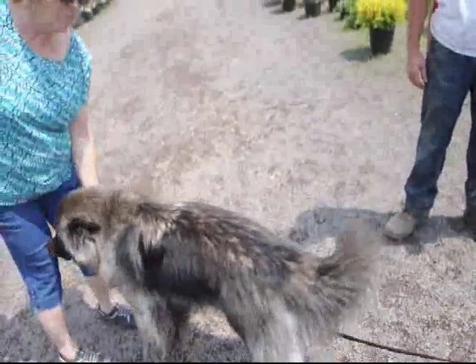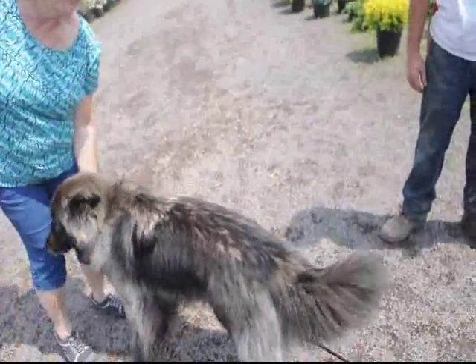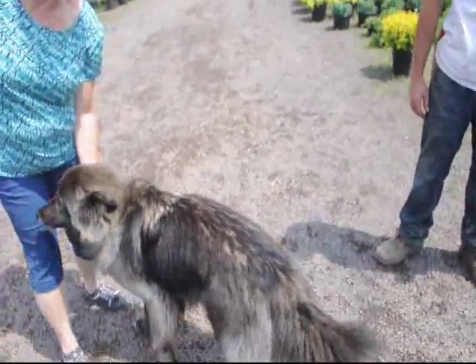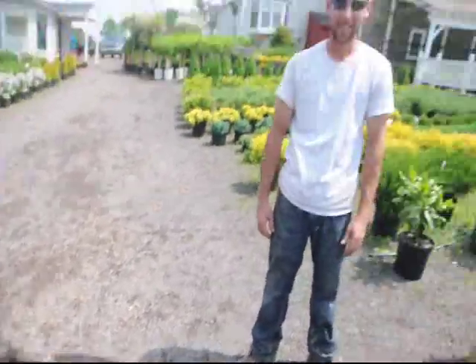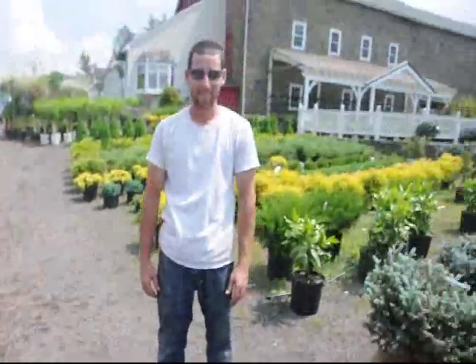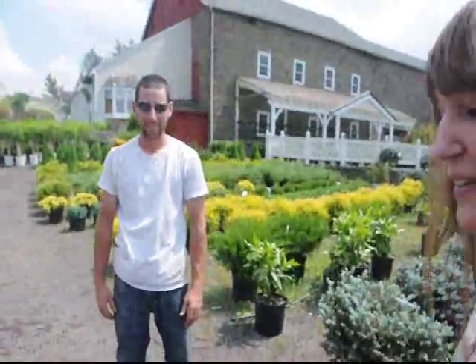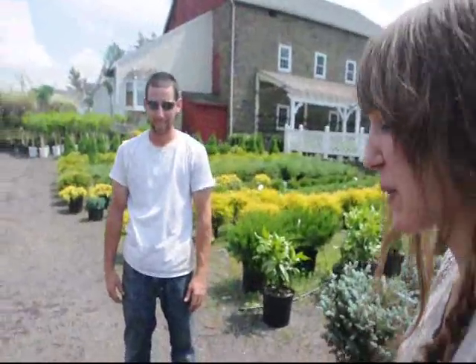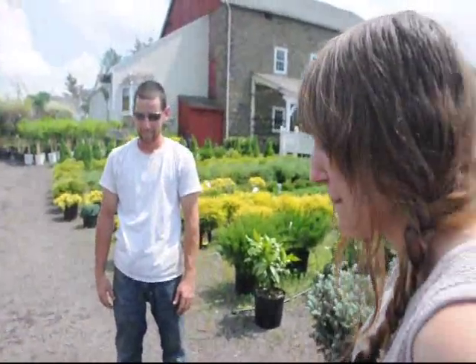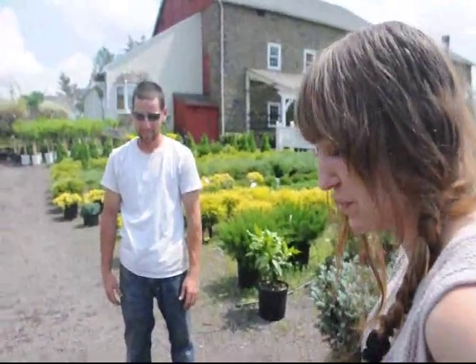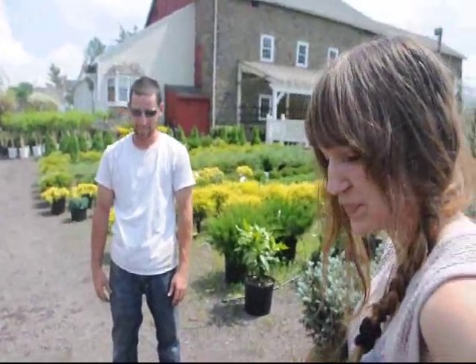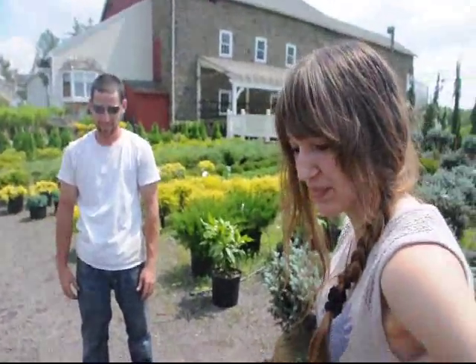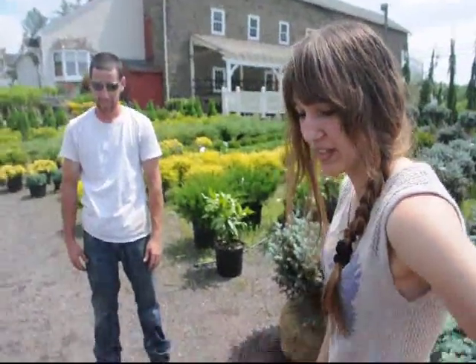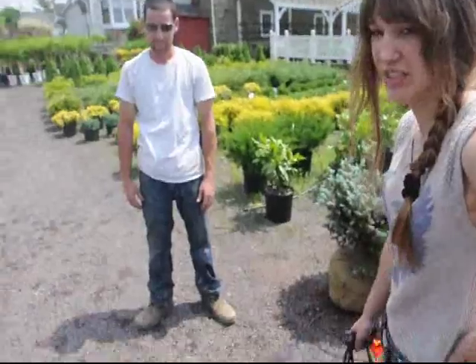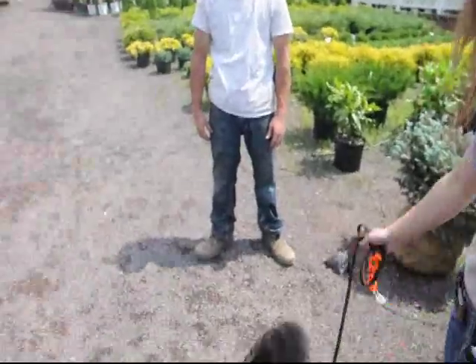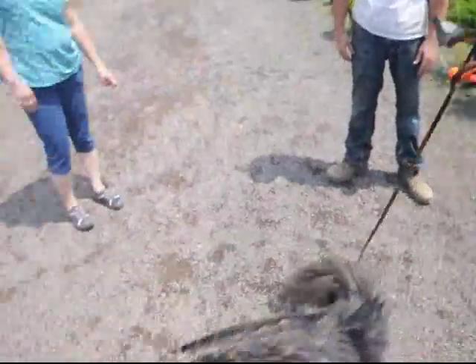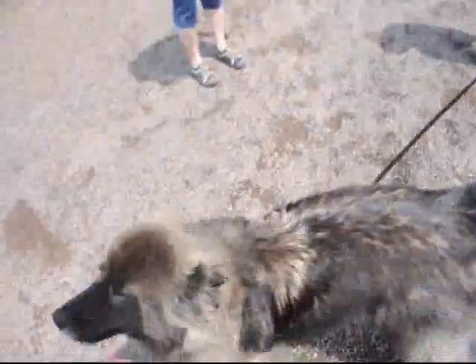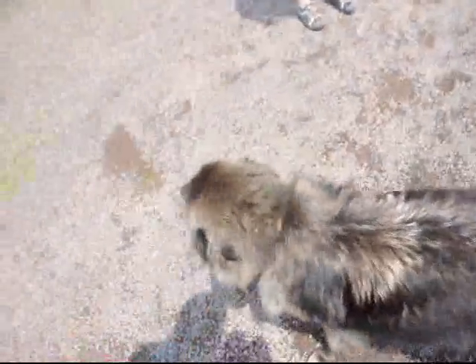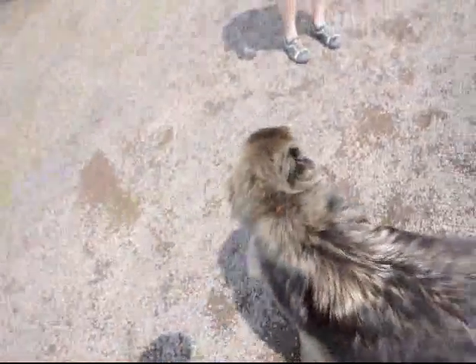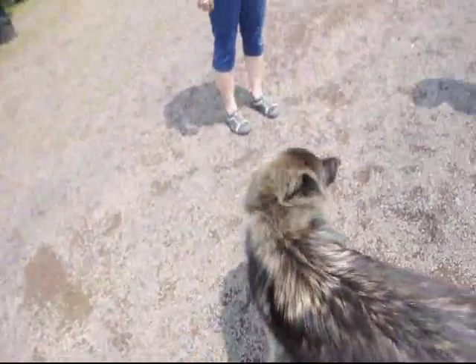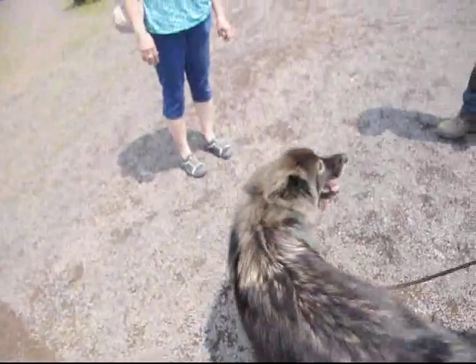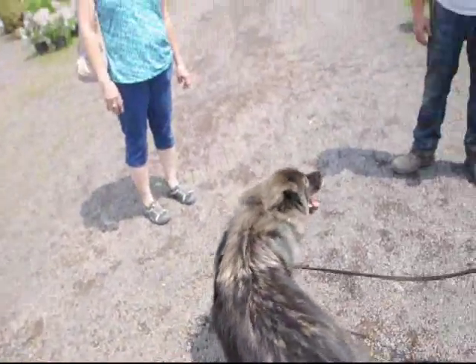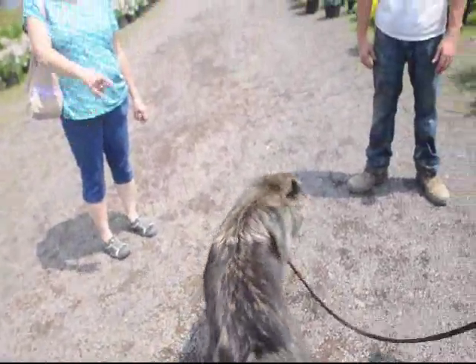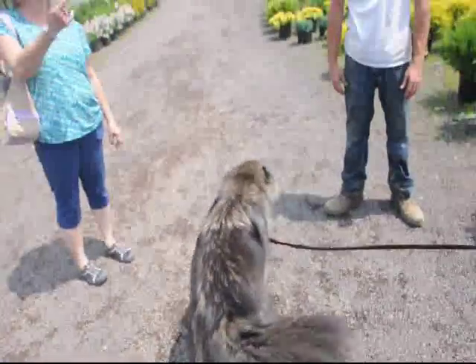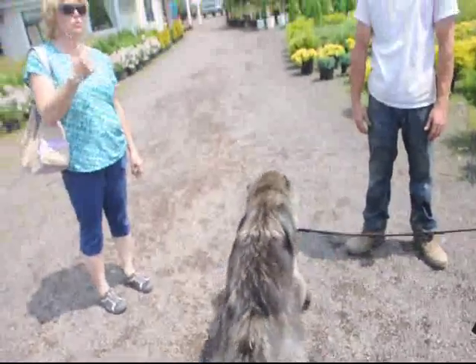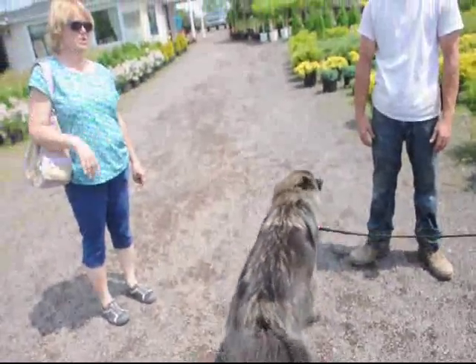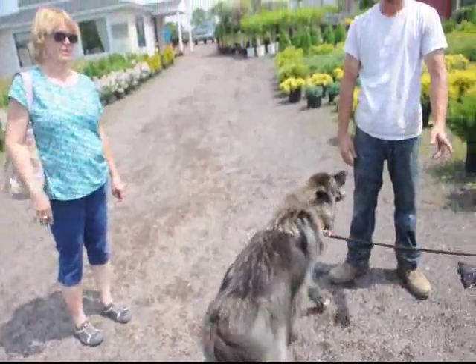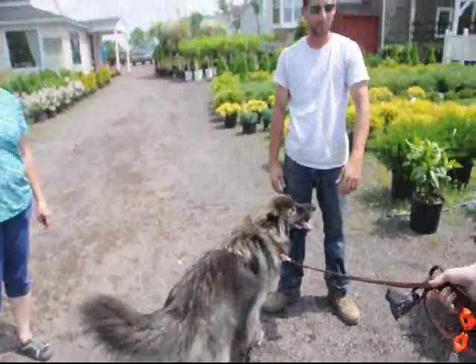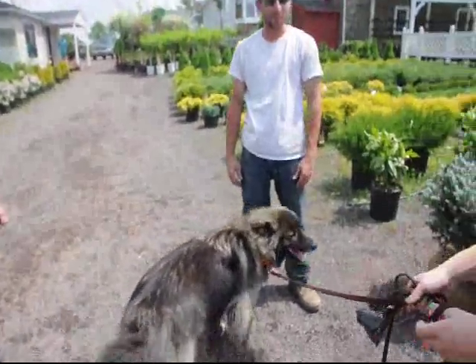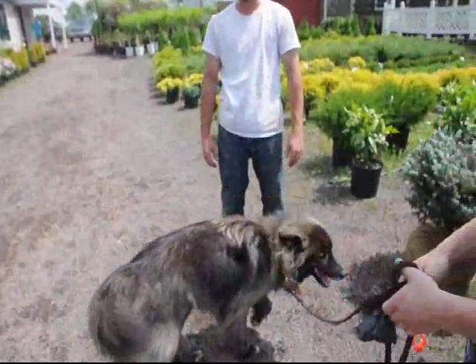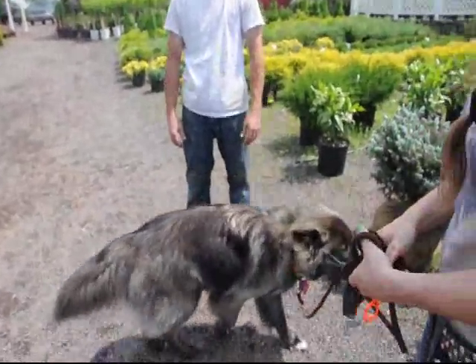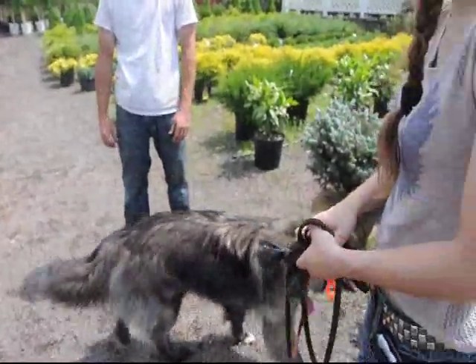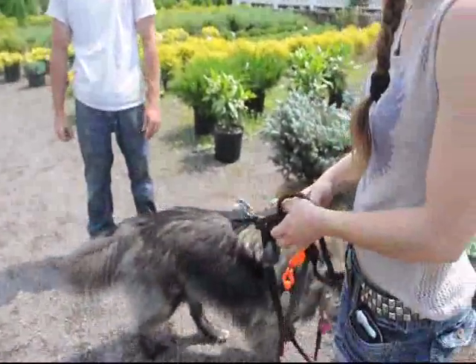Good temperament? Oh yeah. How old is it? She's 22 months.